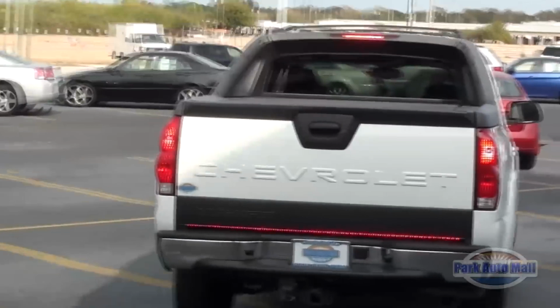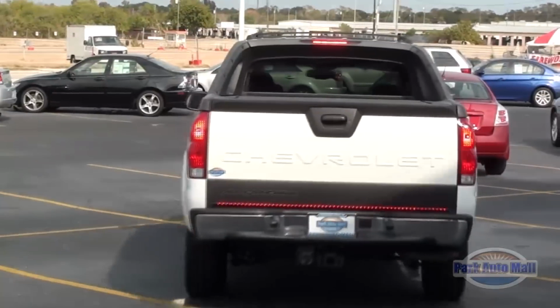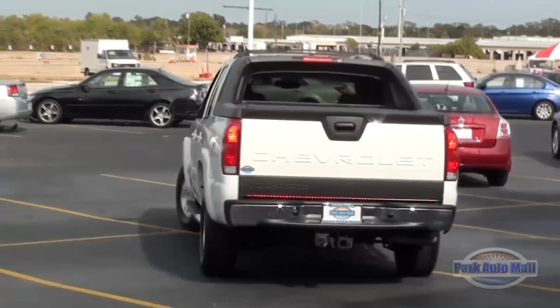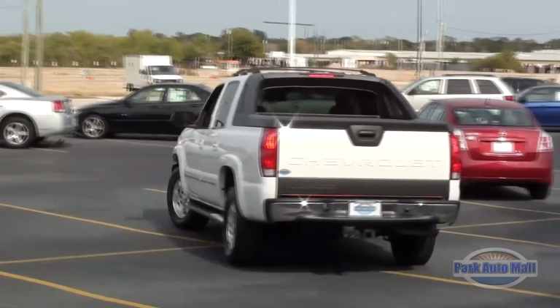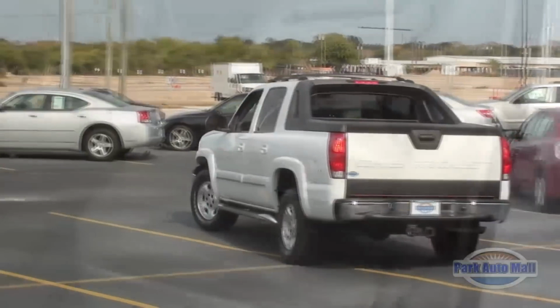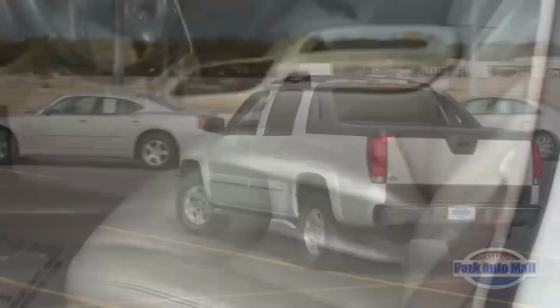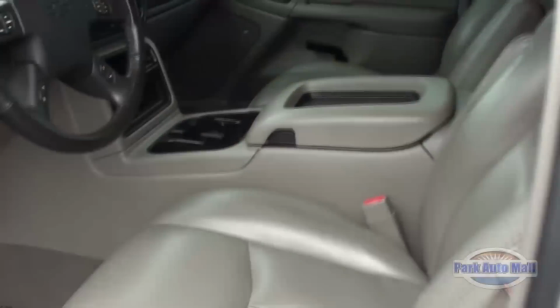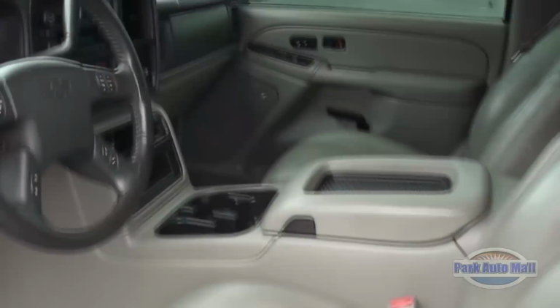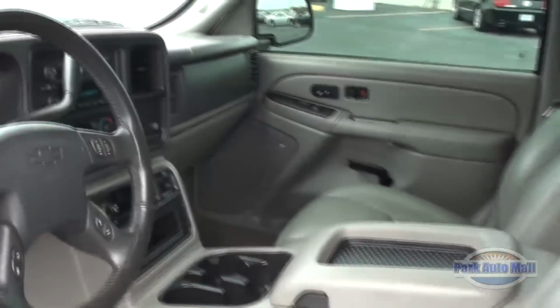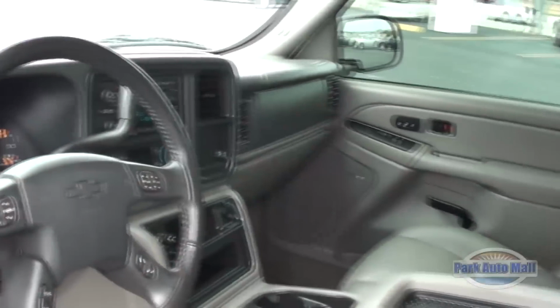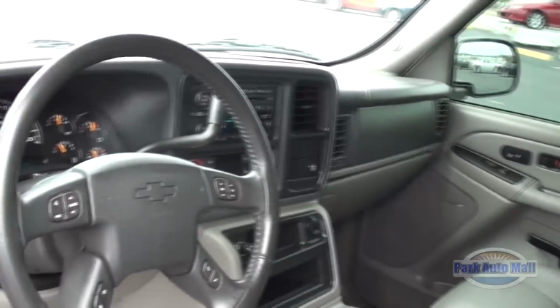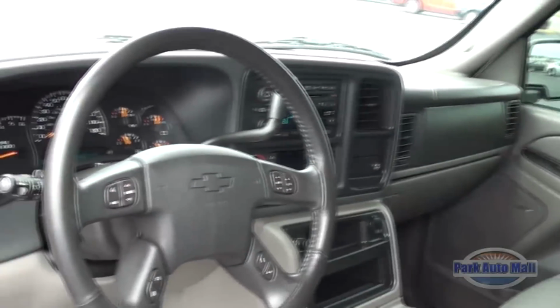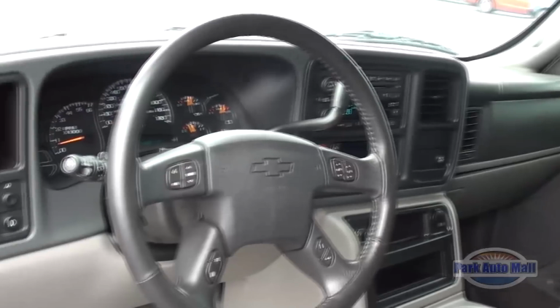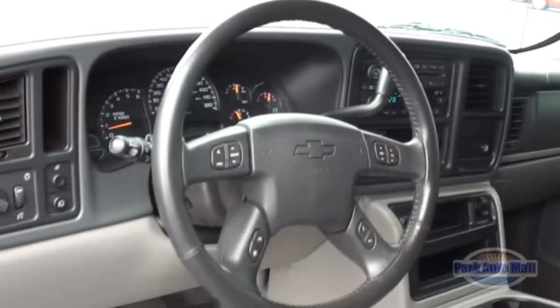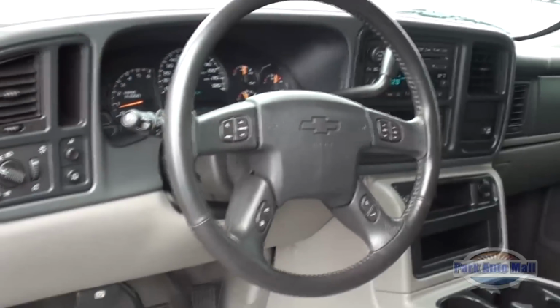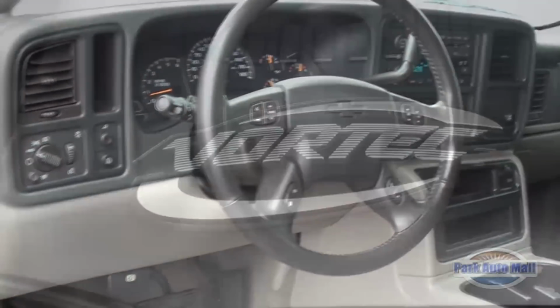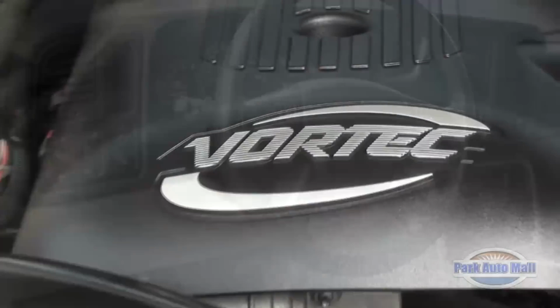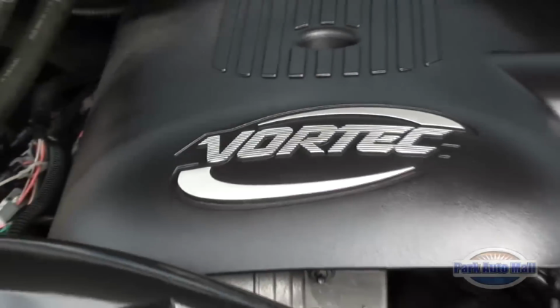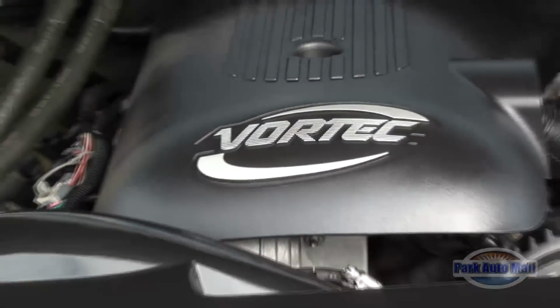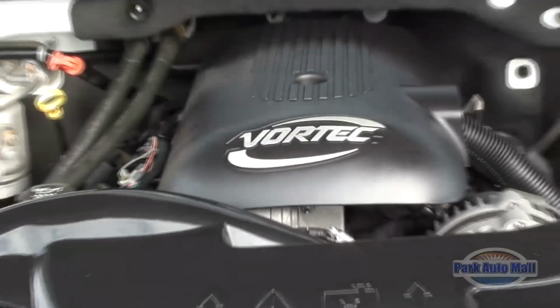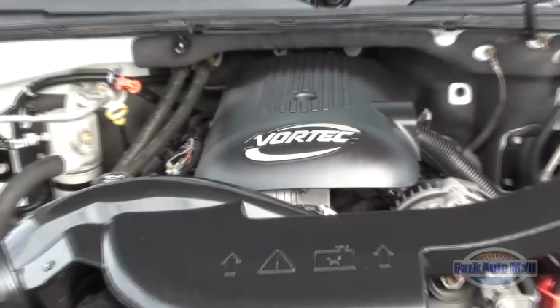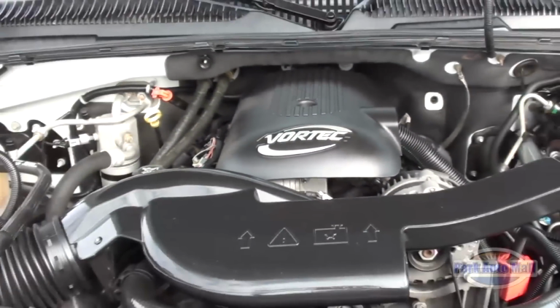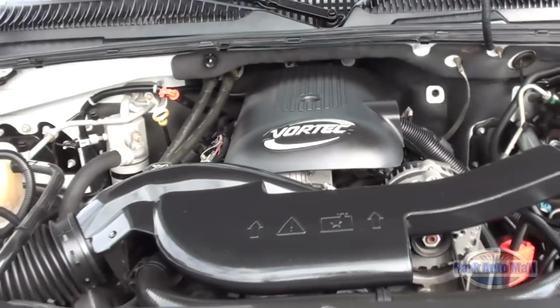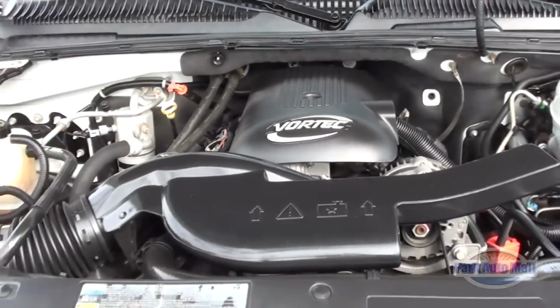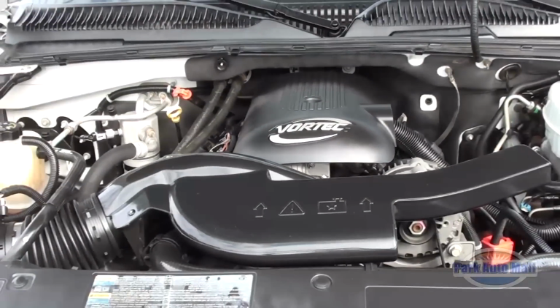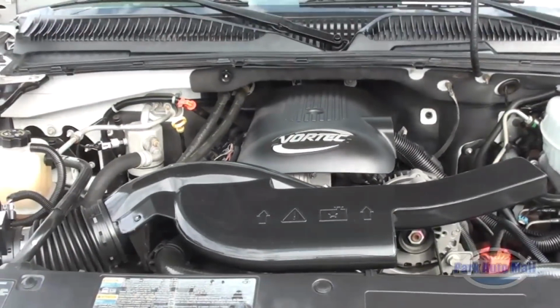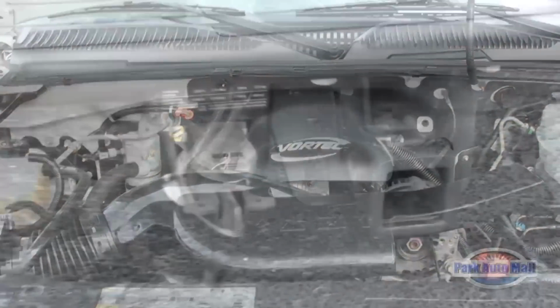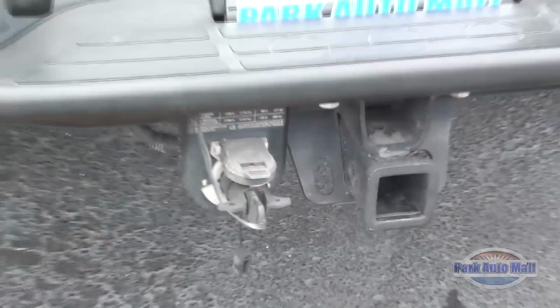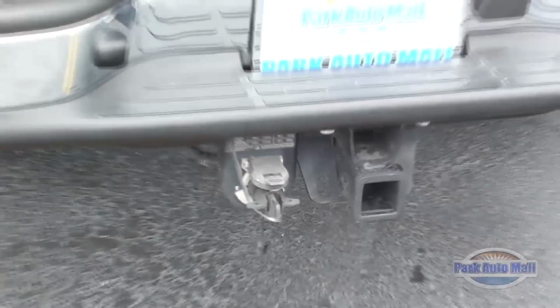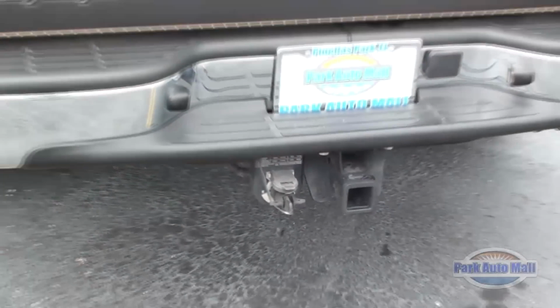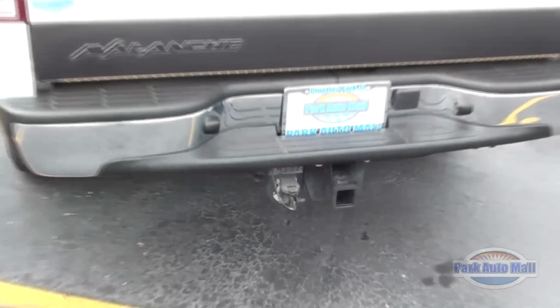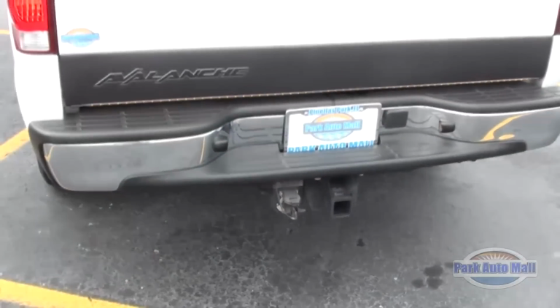This crossover vehicle has a gorgeous summit white exterior with a gray and dark charcoal gray leather interior. This Chevy has a powerful 5.3 liter V8 engine with a tow package and it's an automatic.